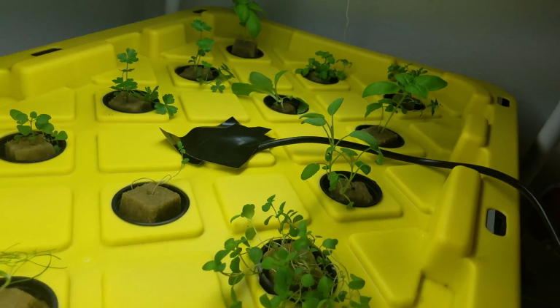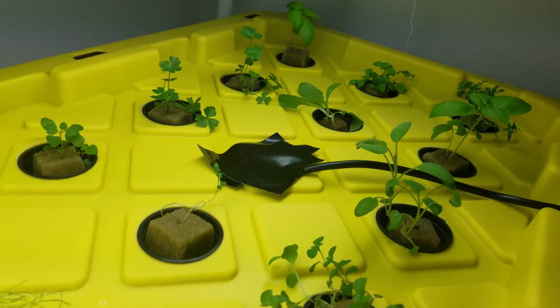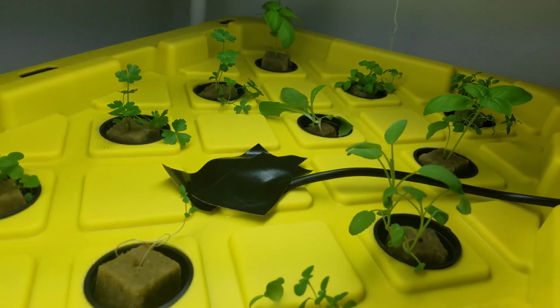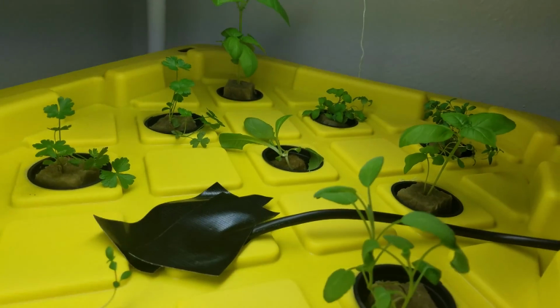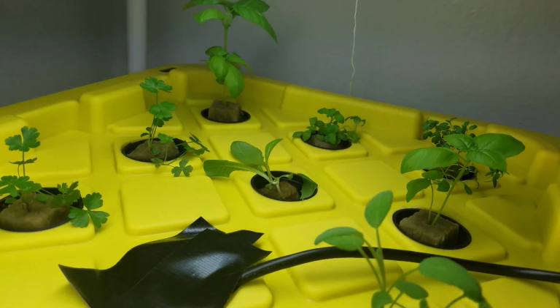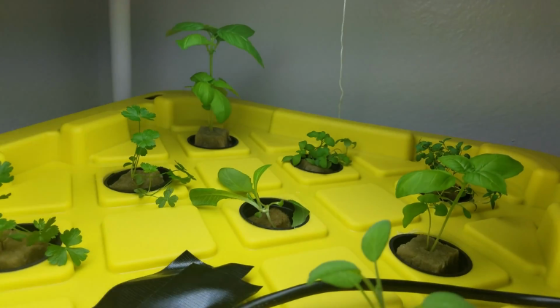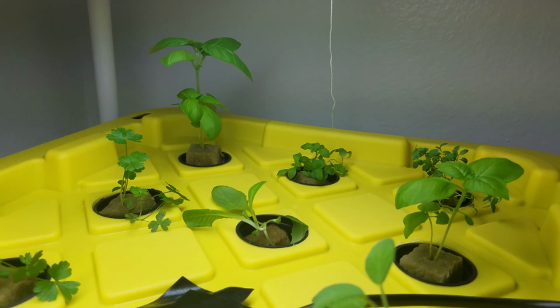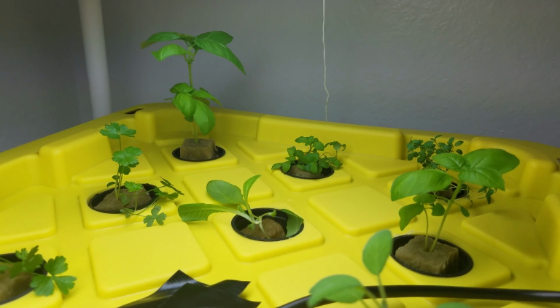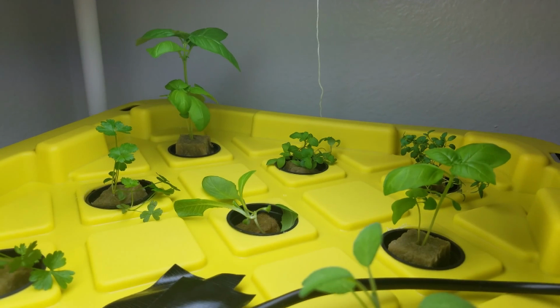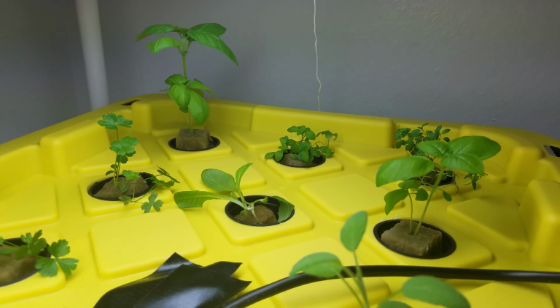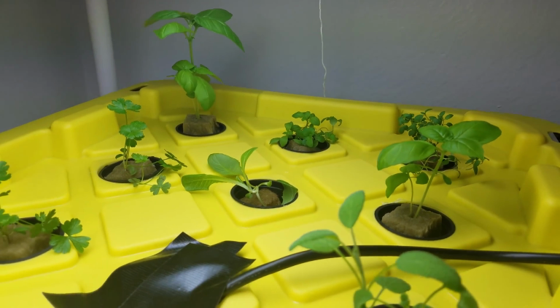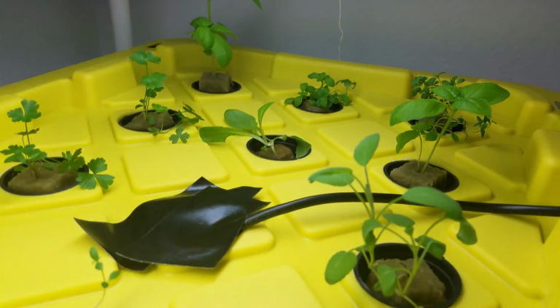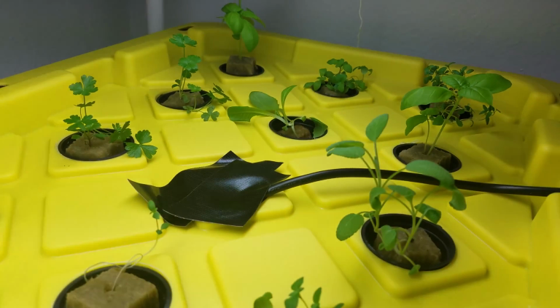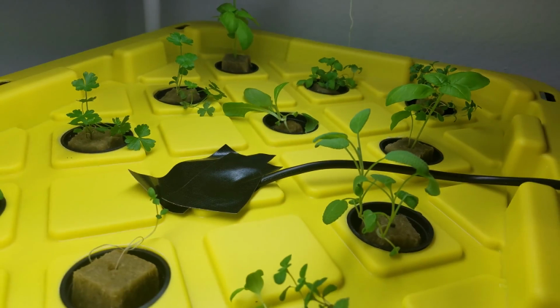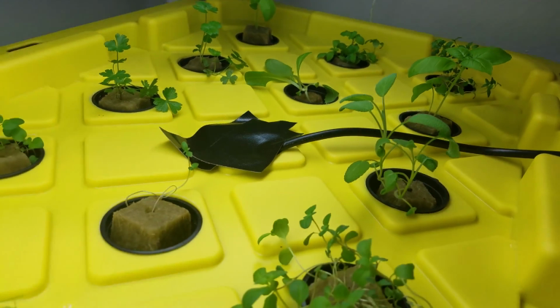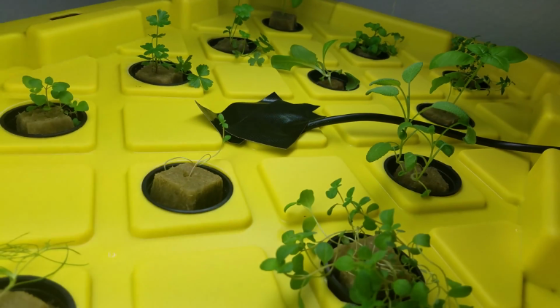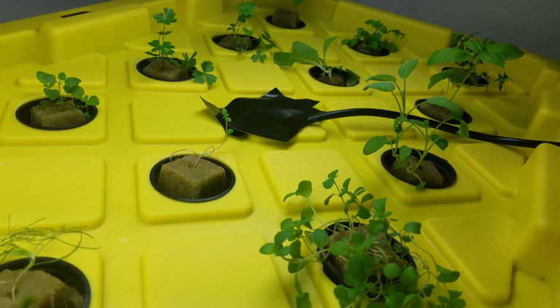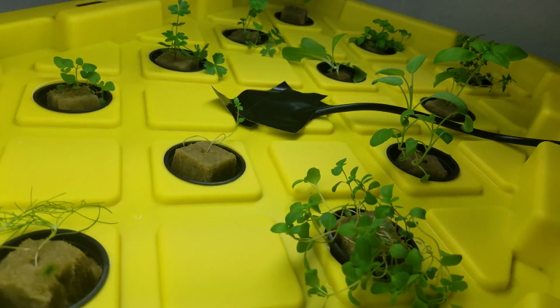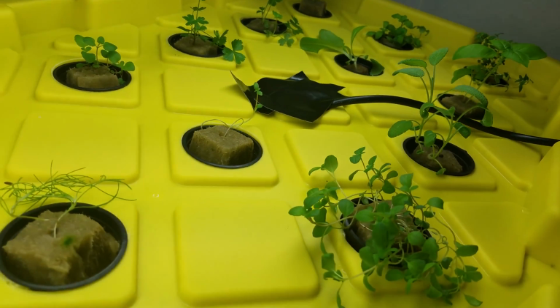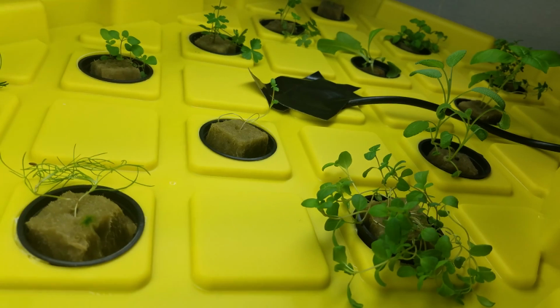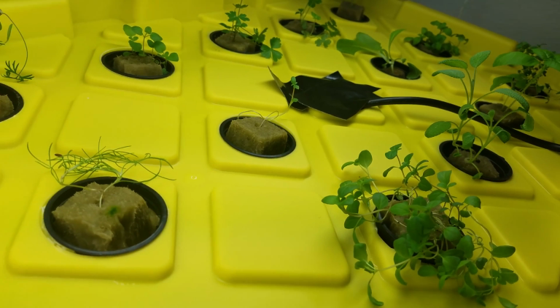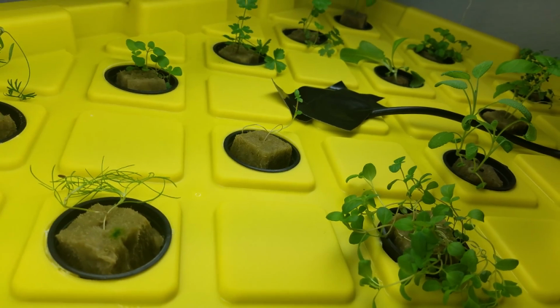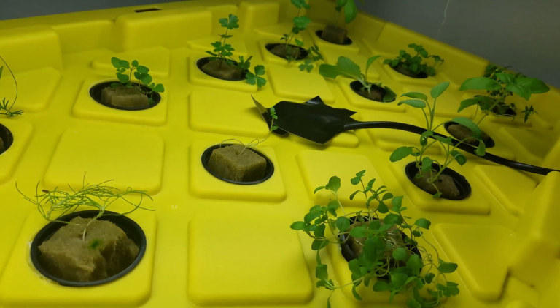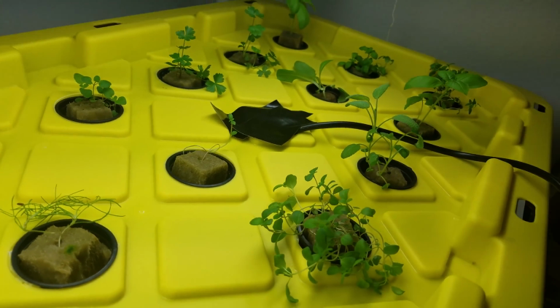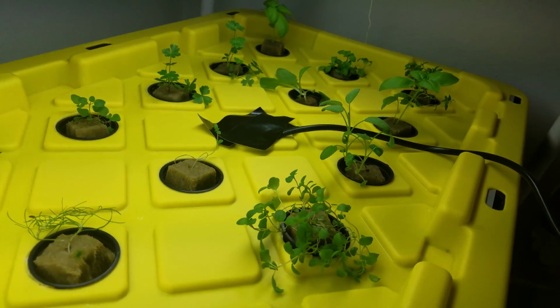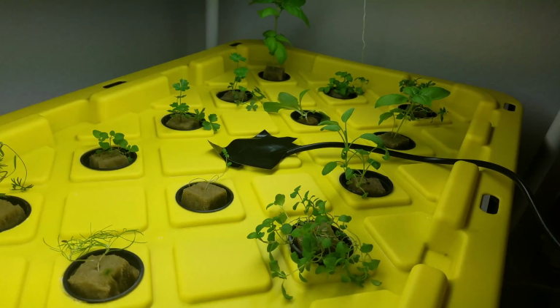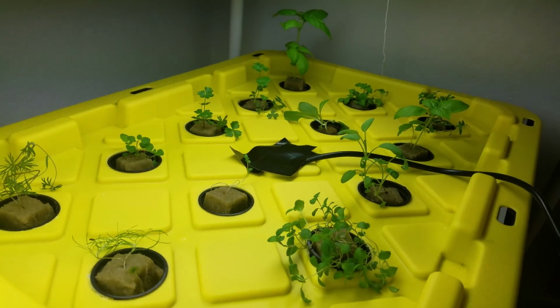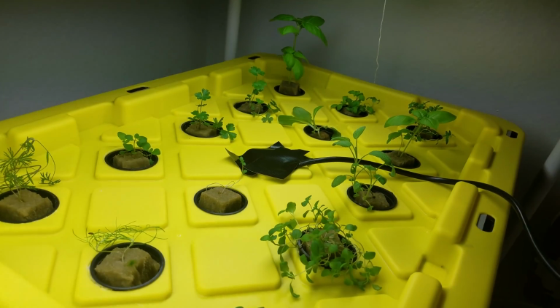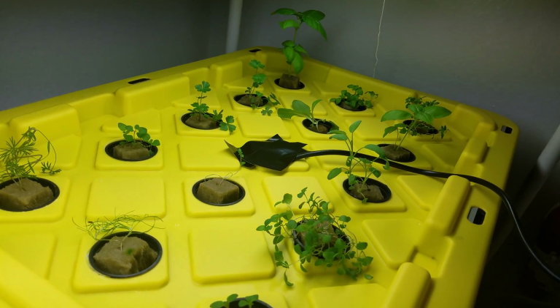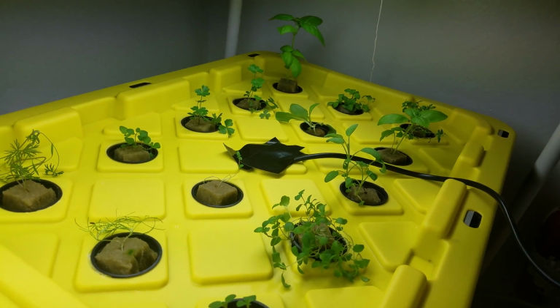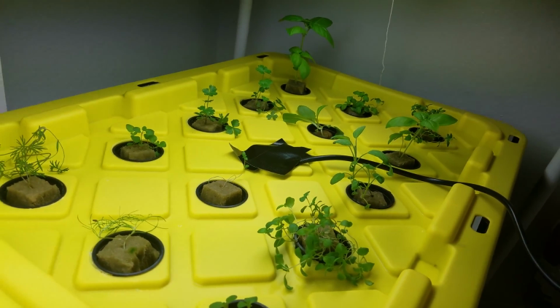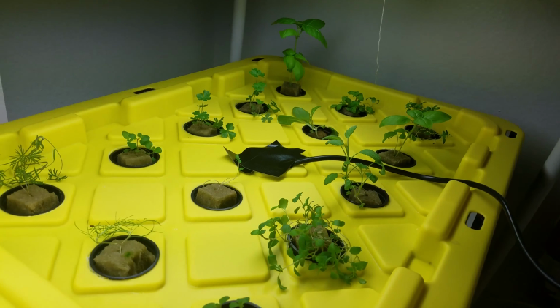Here's a sneak peek at this aeroponic setup I just finished putting together. There are a bunch of different herbs growing out of it right now. I'm going to shoot a video showing you how I made this and the difference between this and the hydroponic setups.